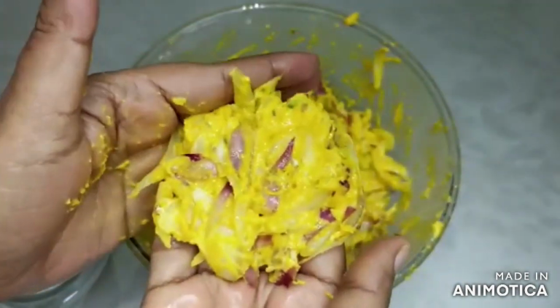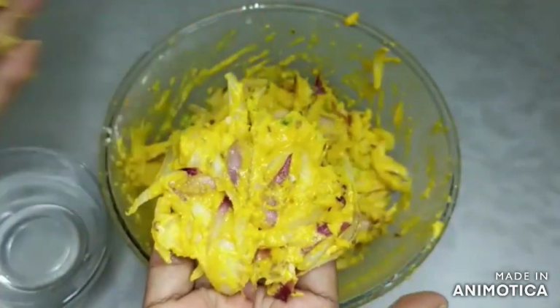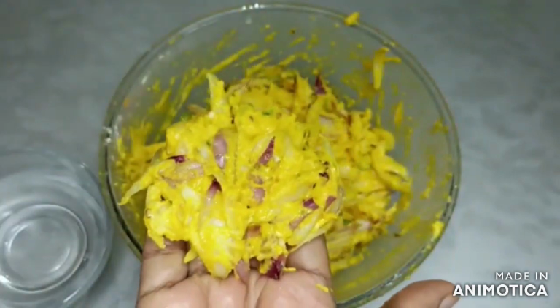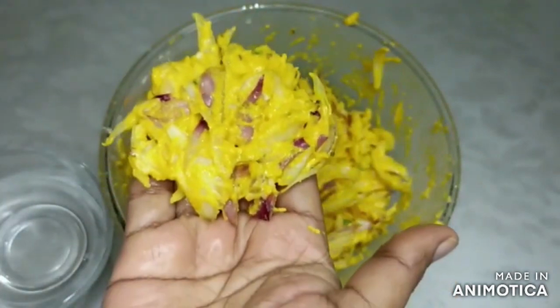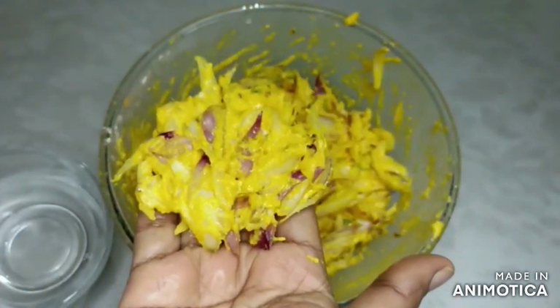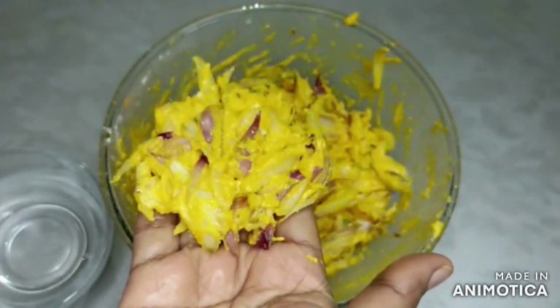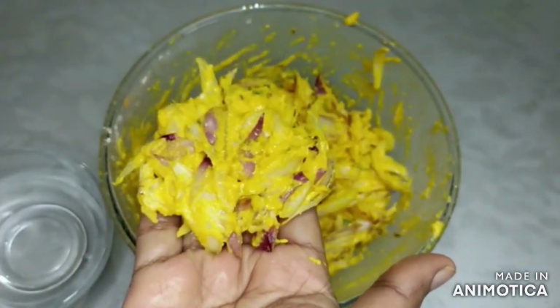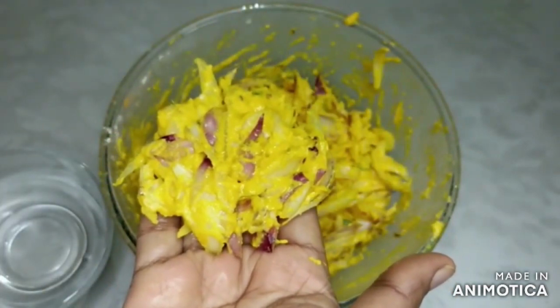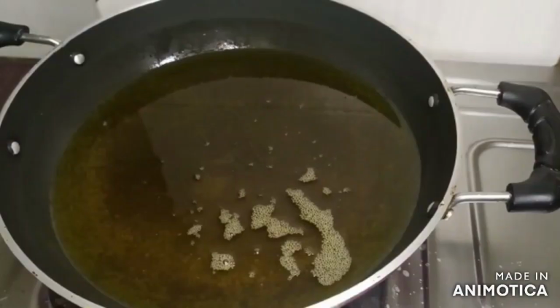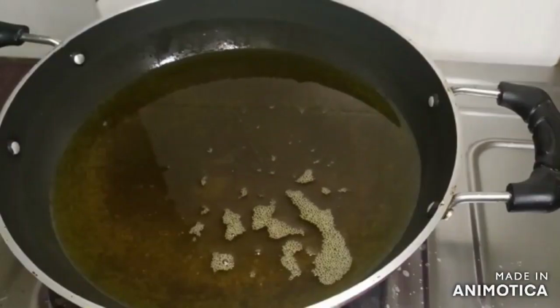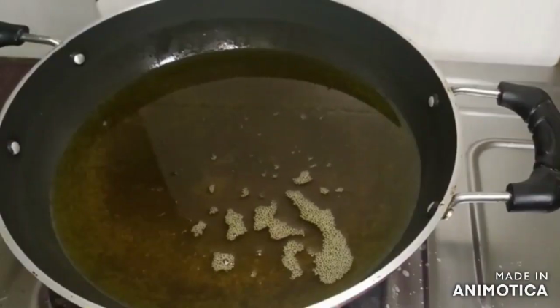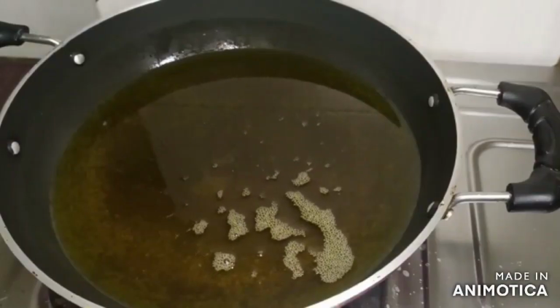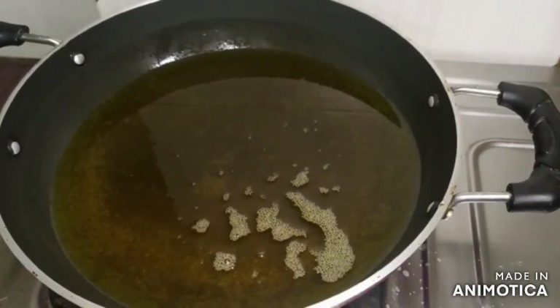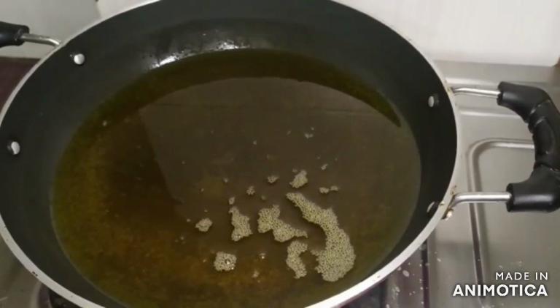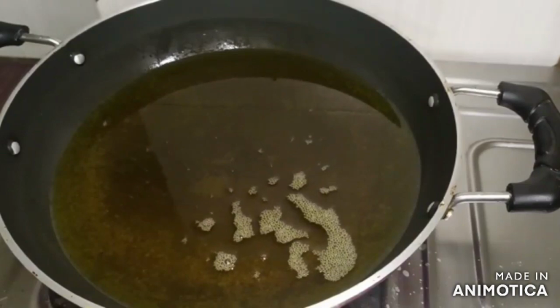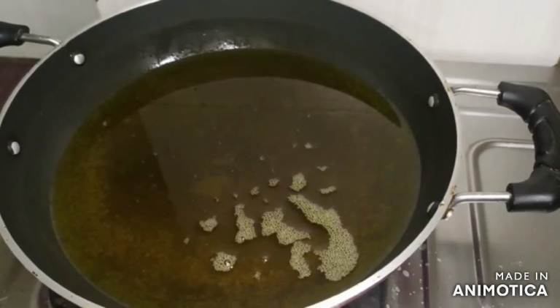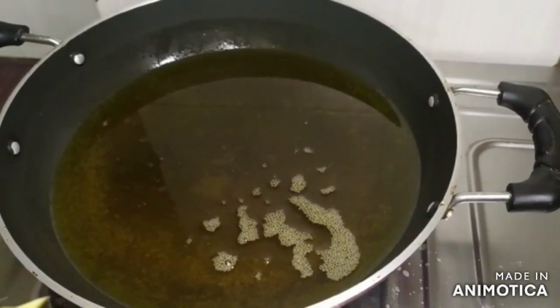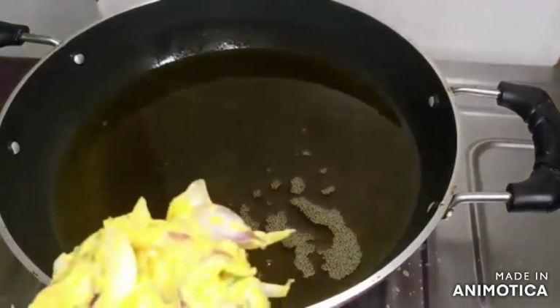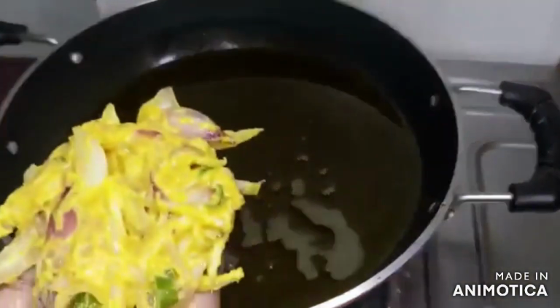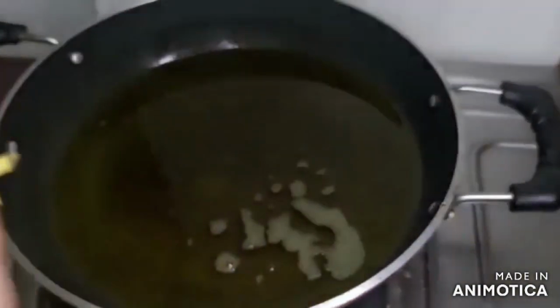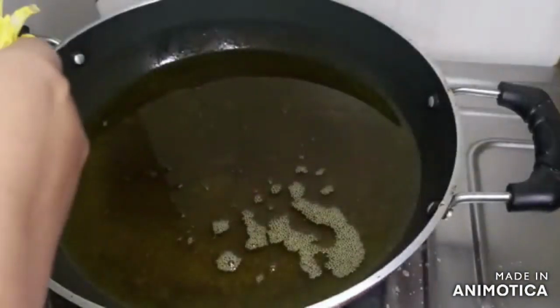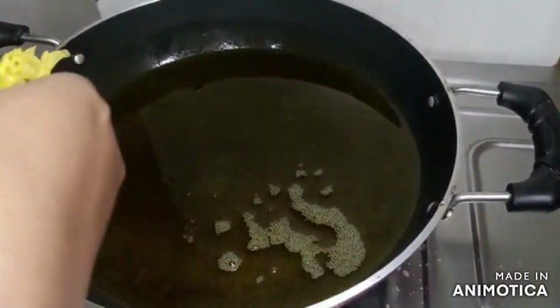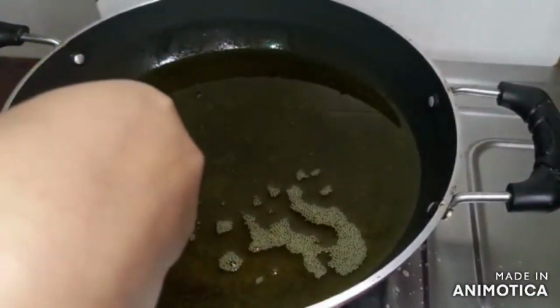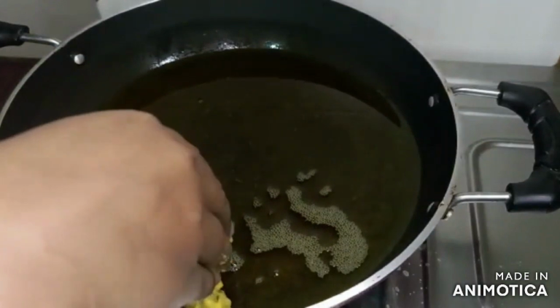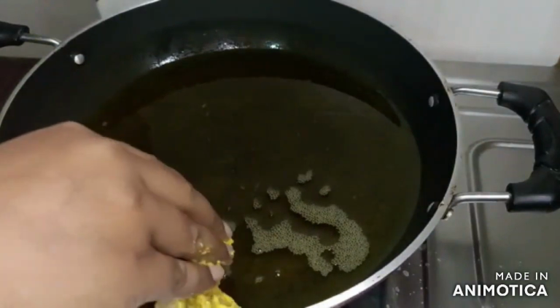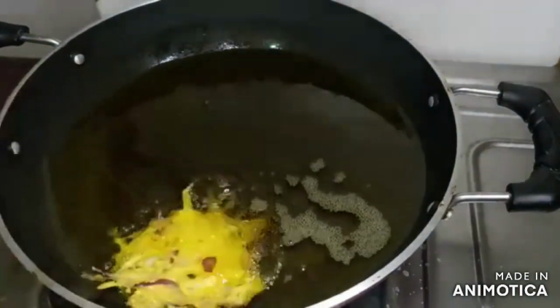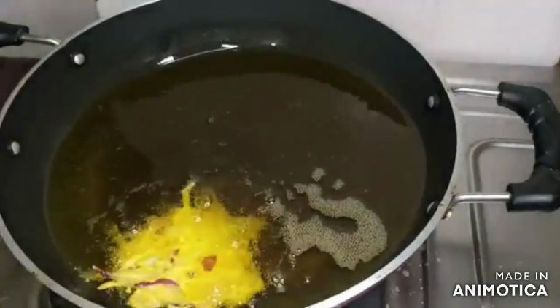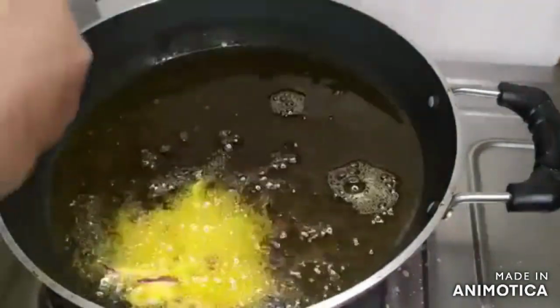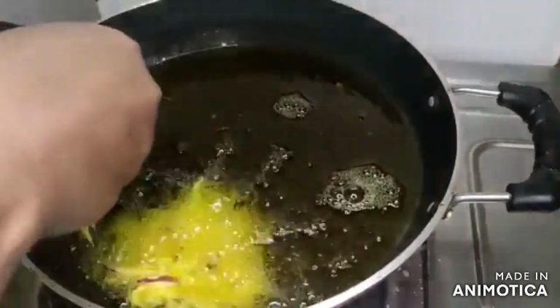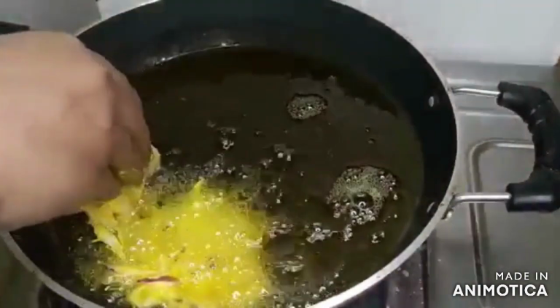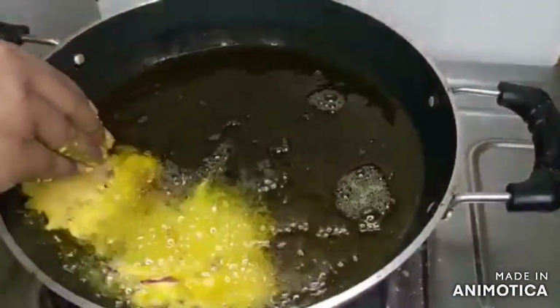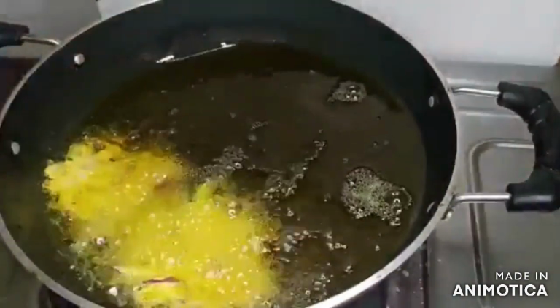Look at this. I am going to put it in the pan.